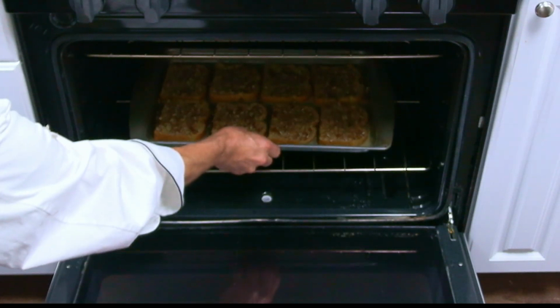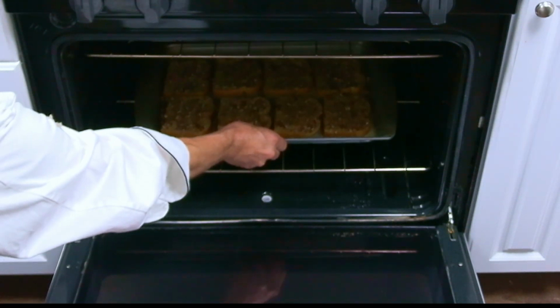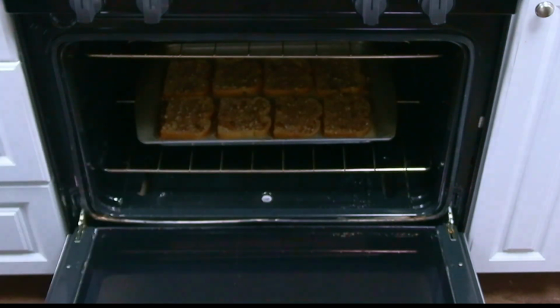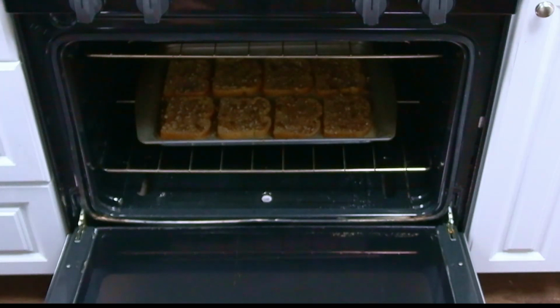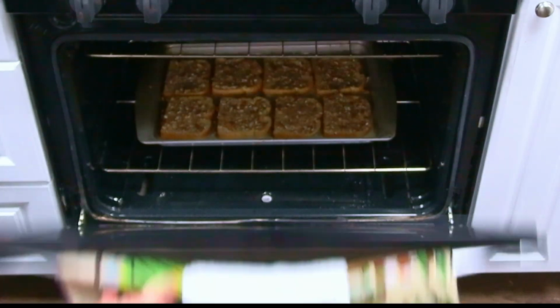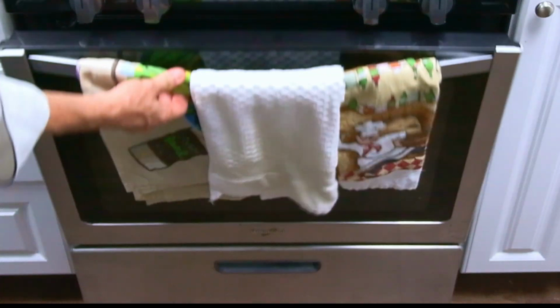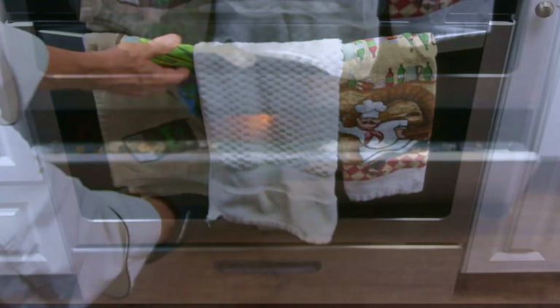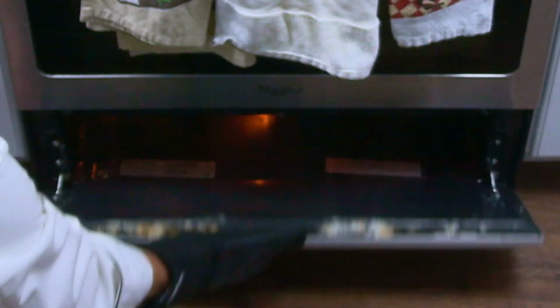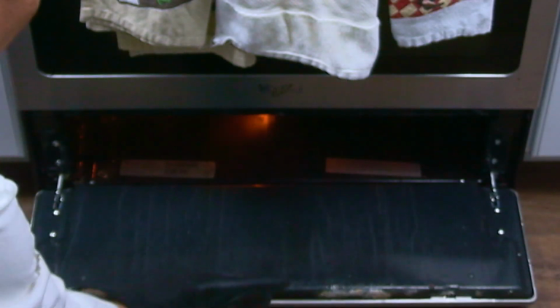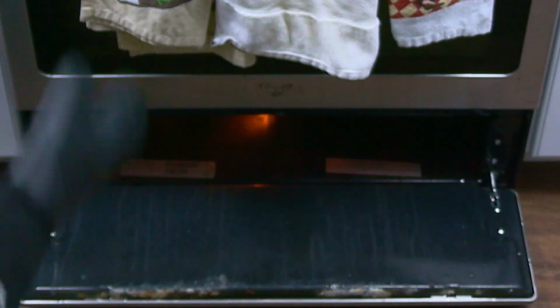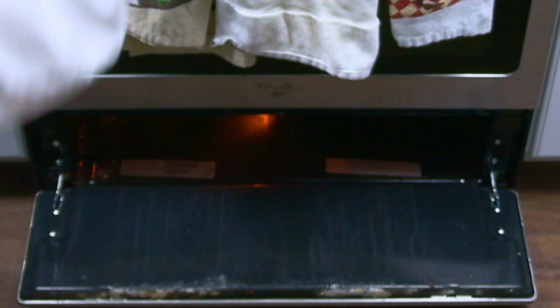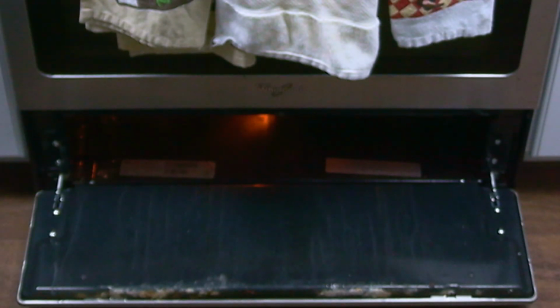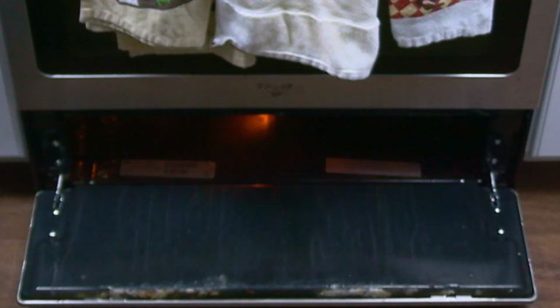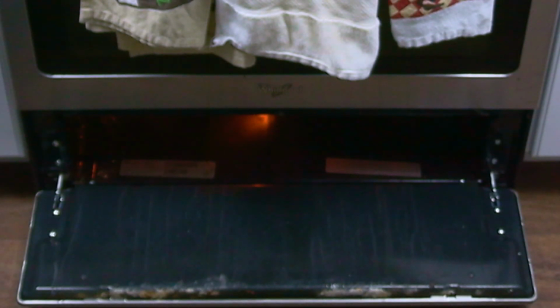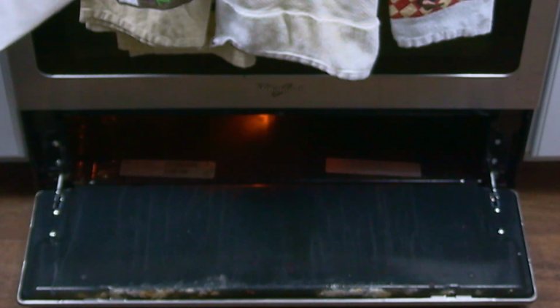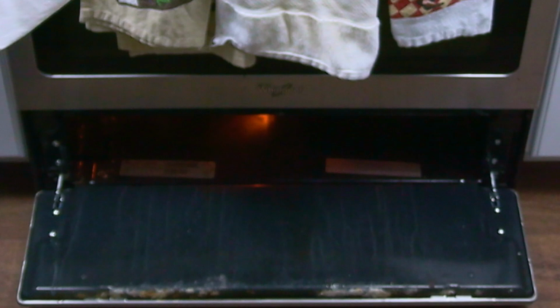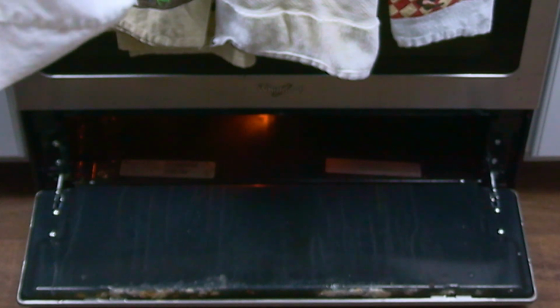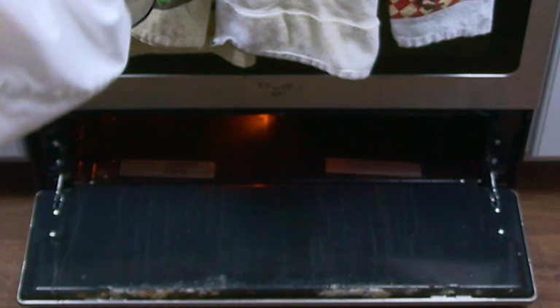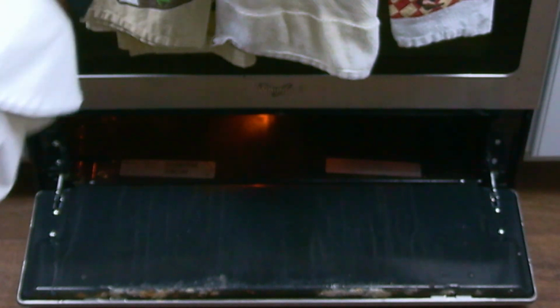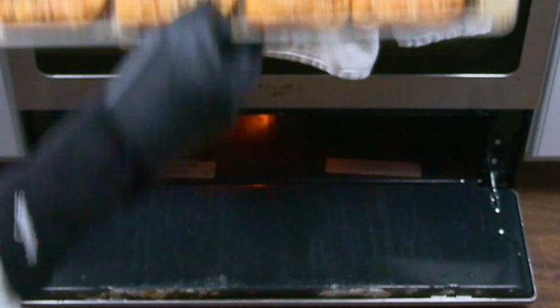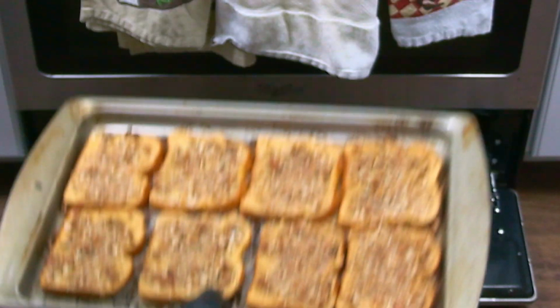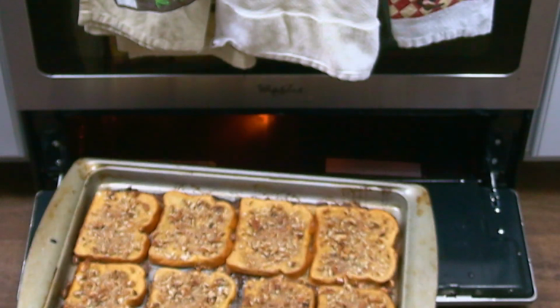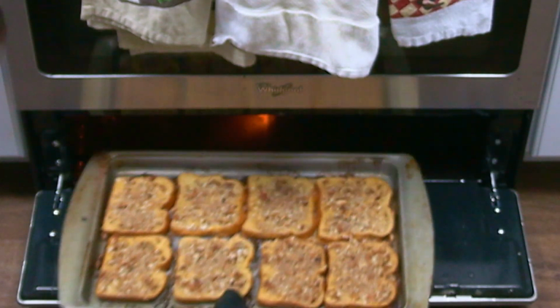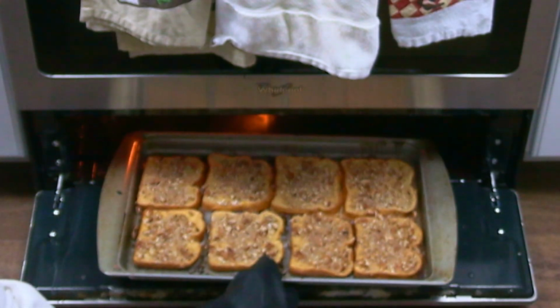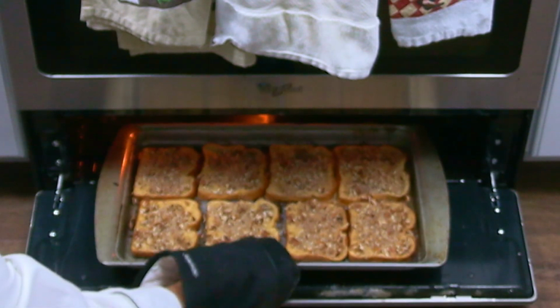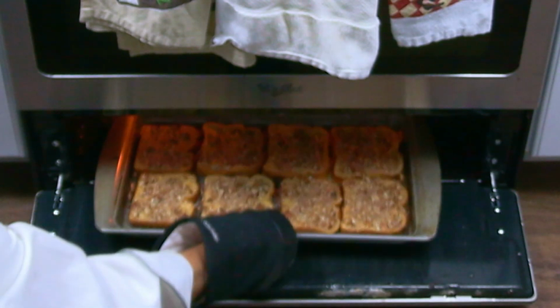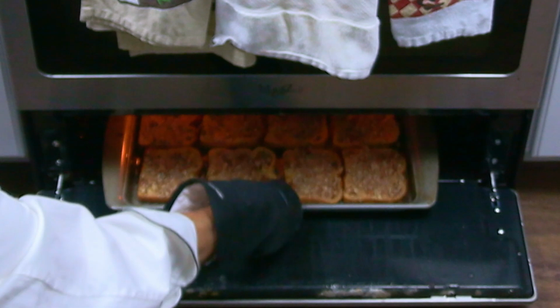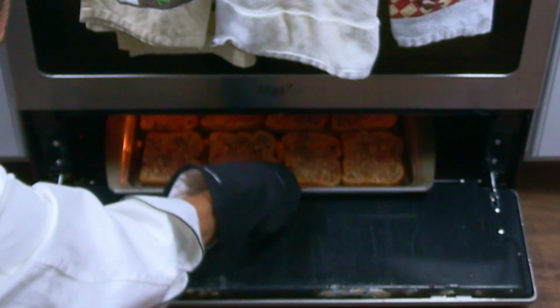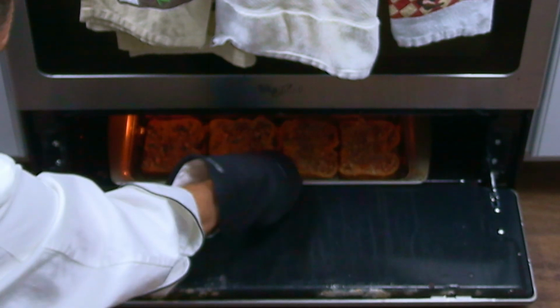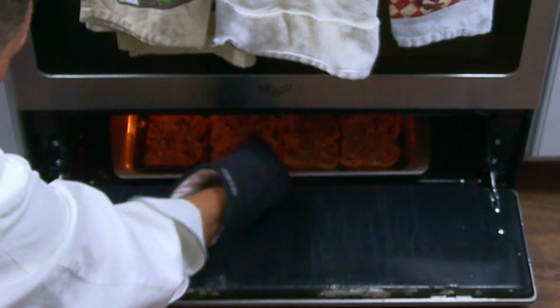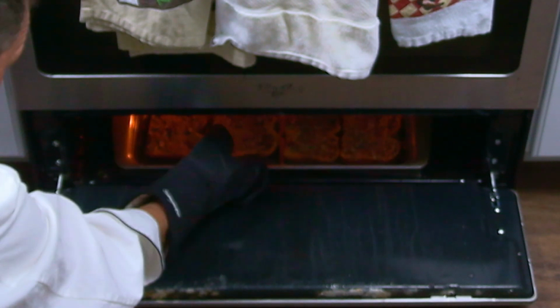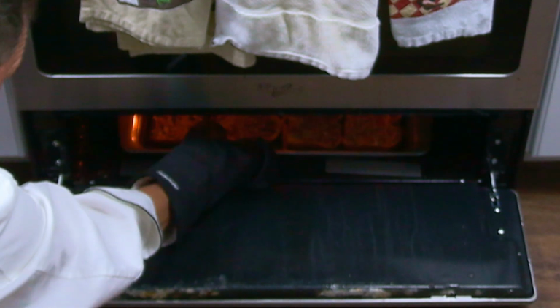After 10 minutes of cook time, it's time to brown the top. If your oven has the broiler inside the oven, place the pan on the top rack. Our broiler is underneath. Cook for another minute or two, and monitor it closely so that the french toast doesn't burn.